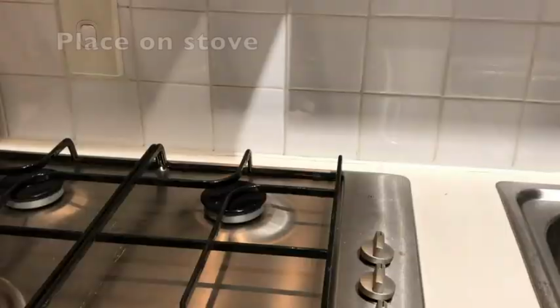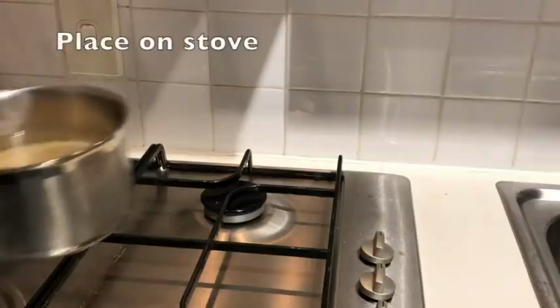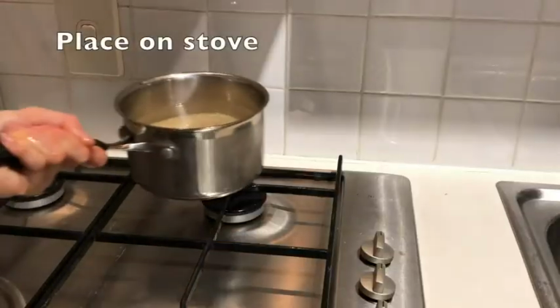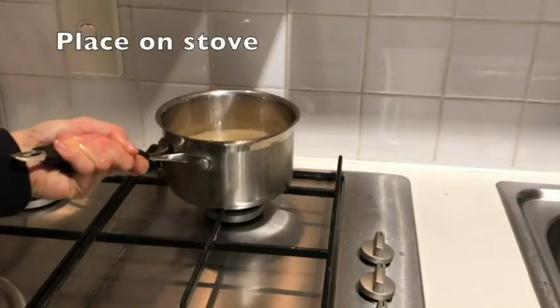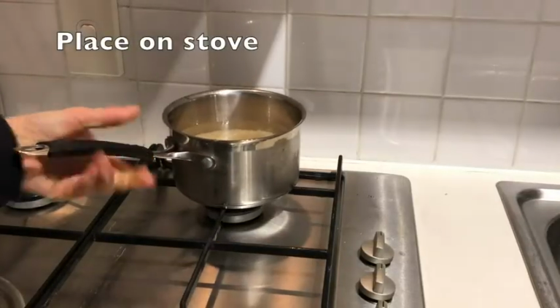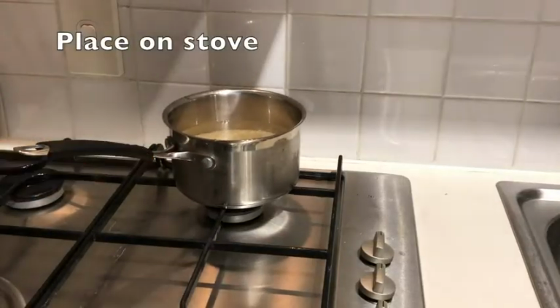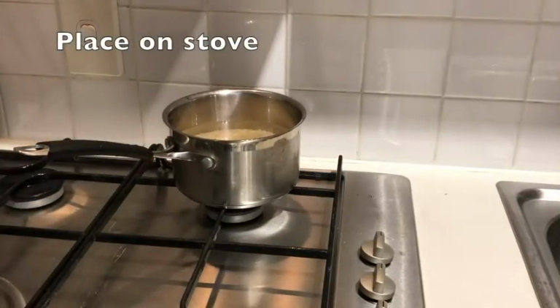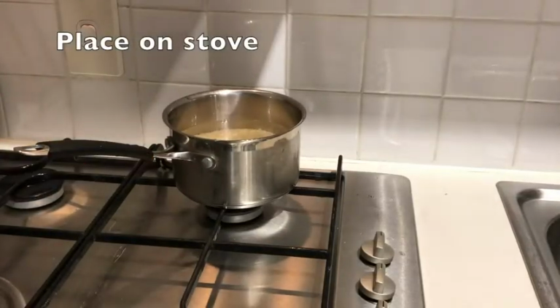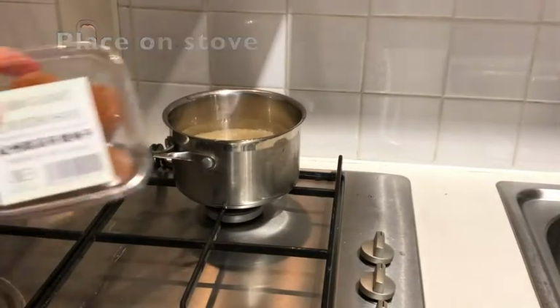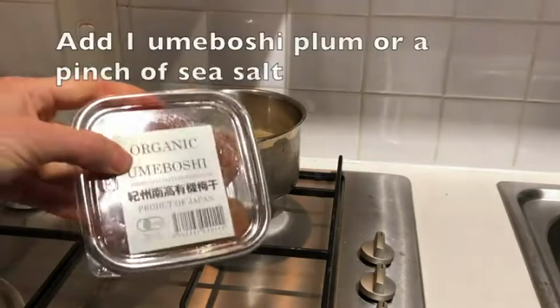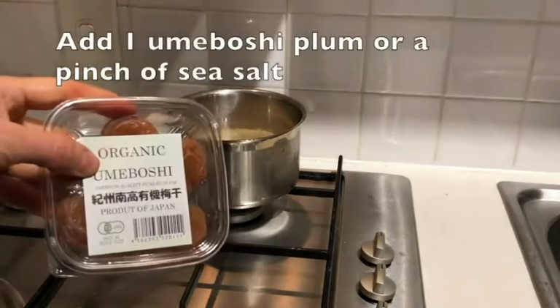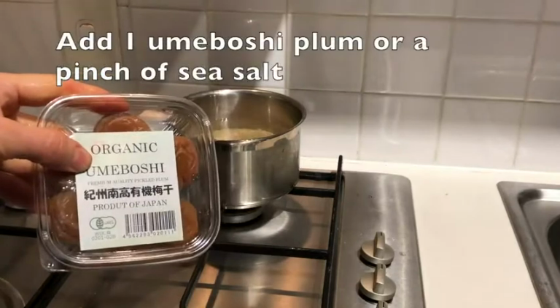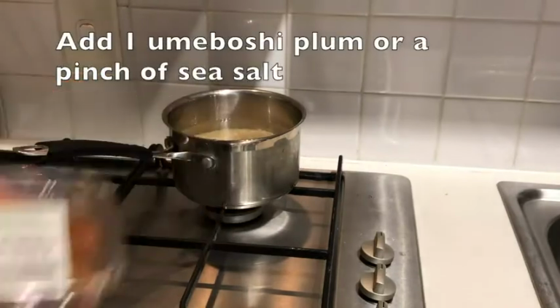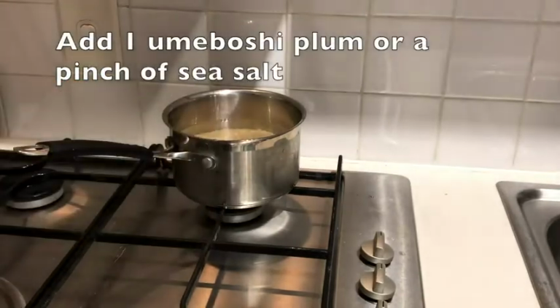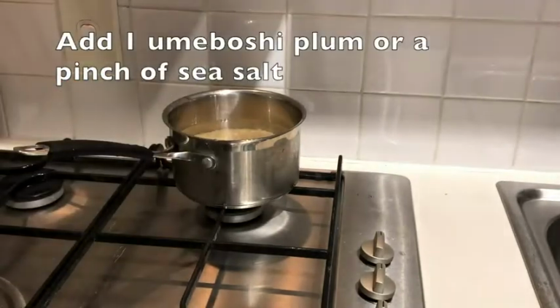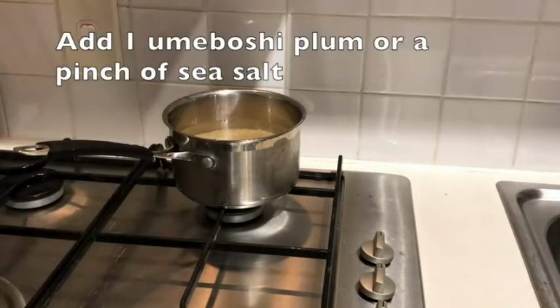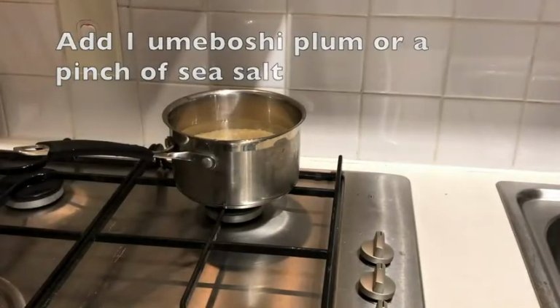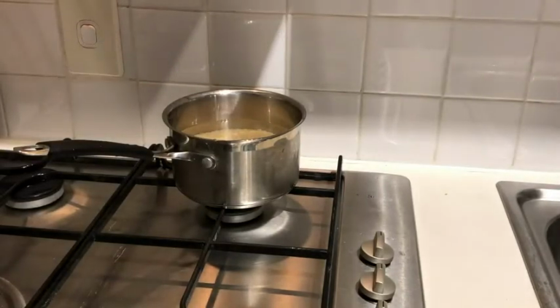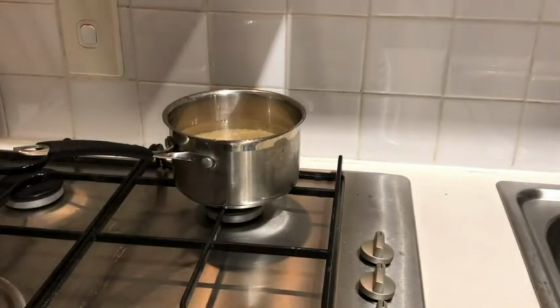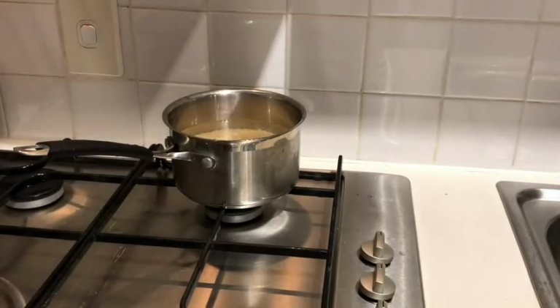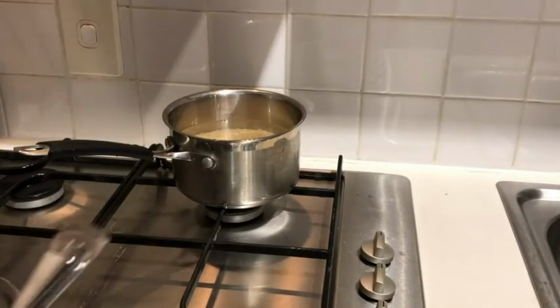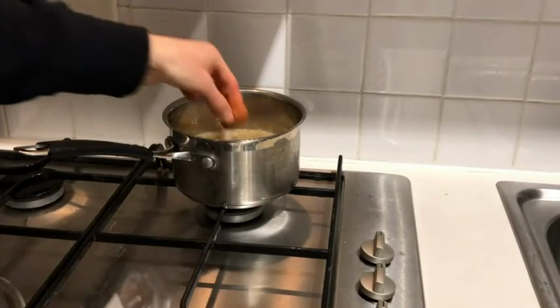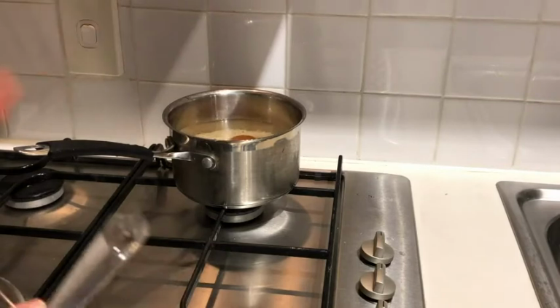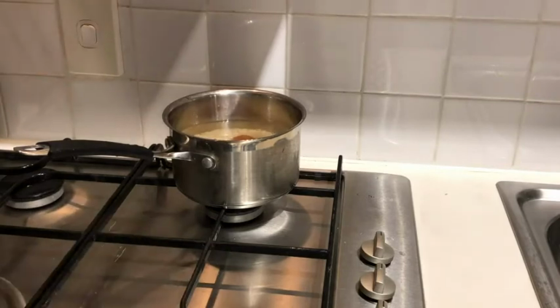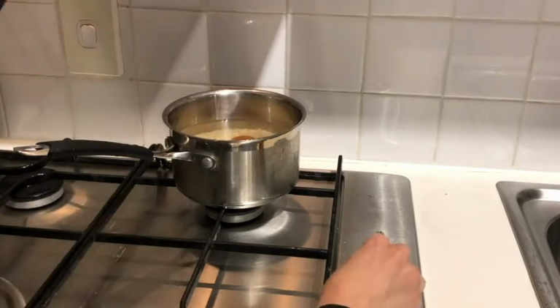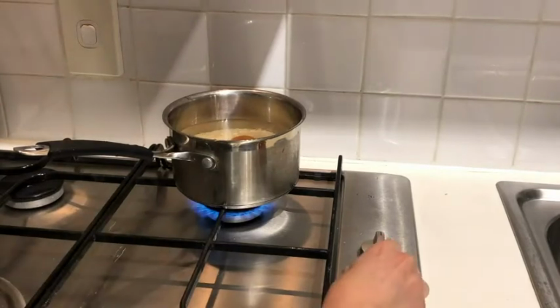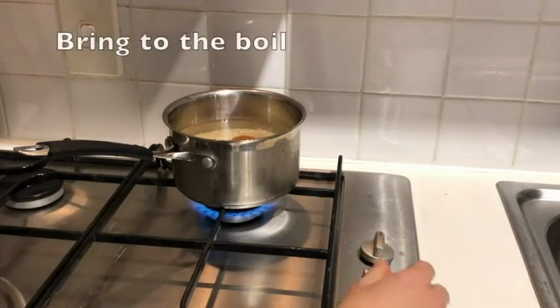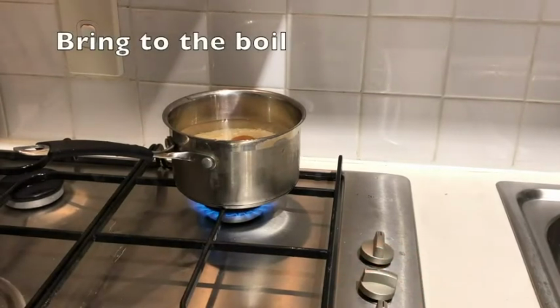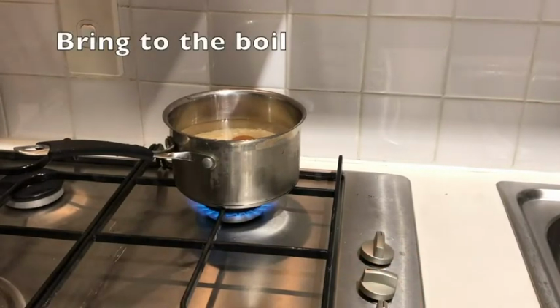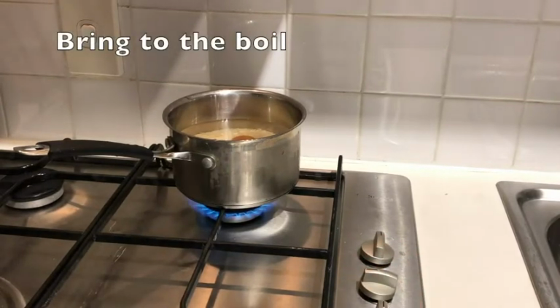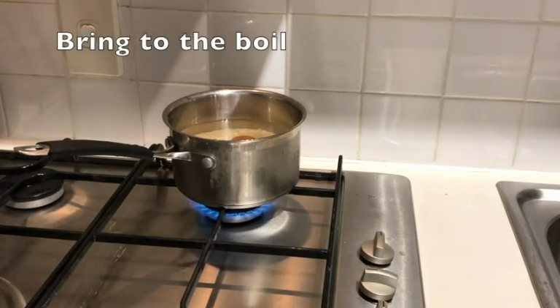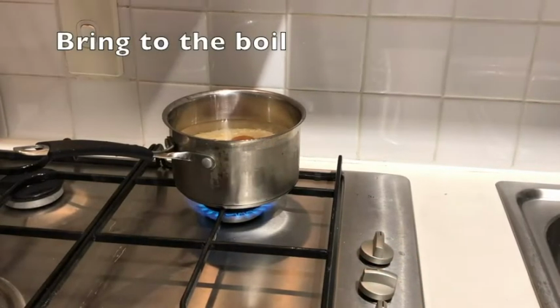Once the water's in, we're going to add either some sea salt or today I'm adding an umeboshi plum. Umeboshi plums are a pickled plum specially made in Japan and they have really strong medicinal qualities to them. So I'm cooking the rice with the plum today.